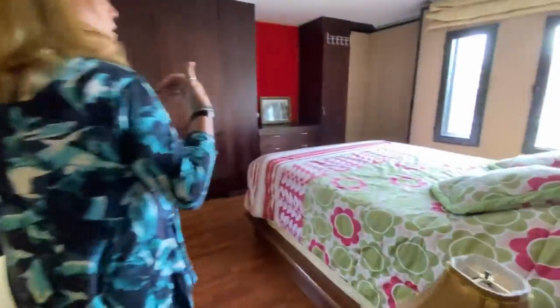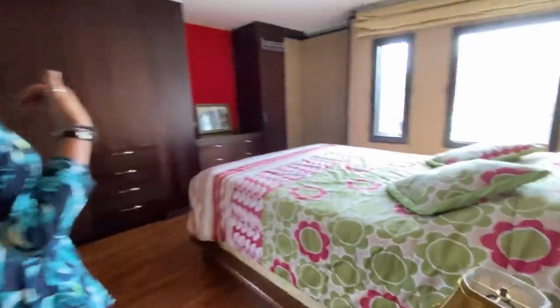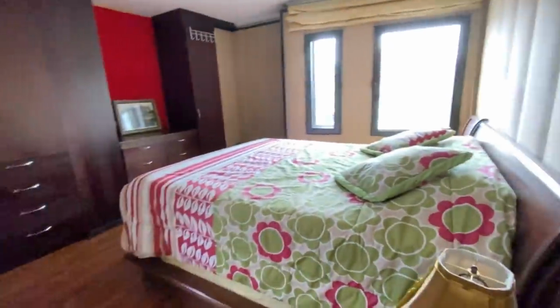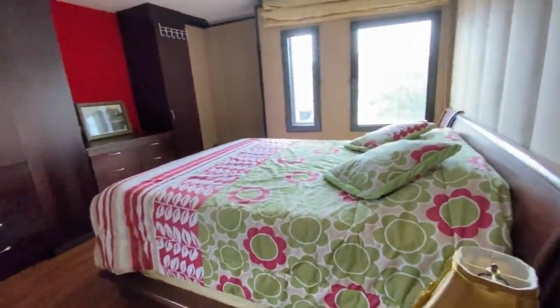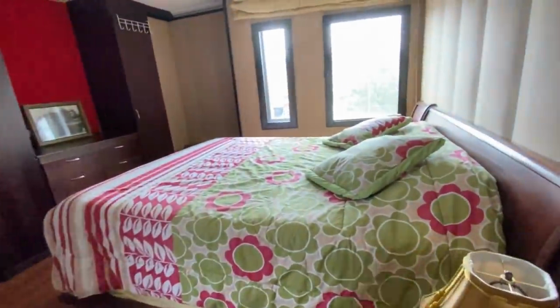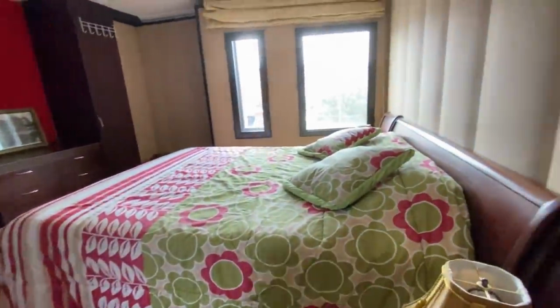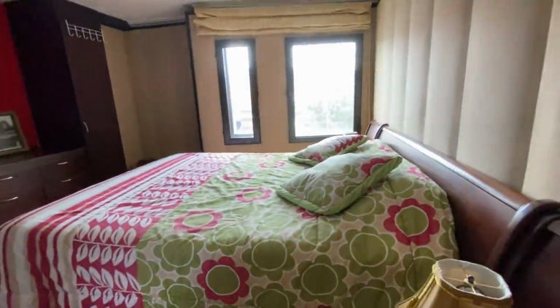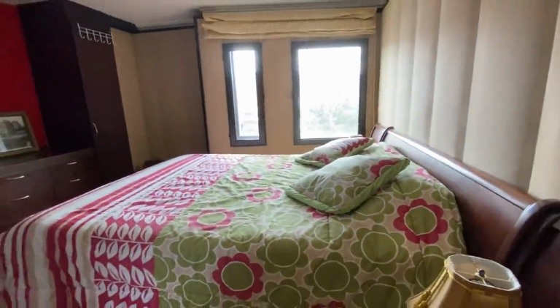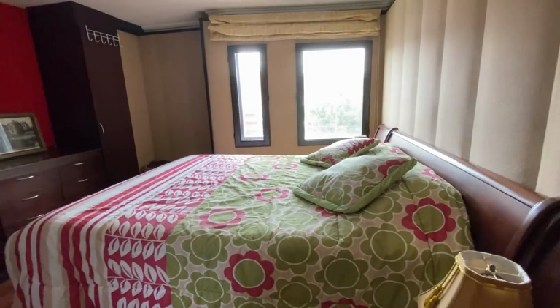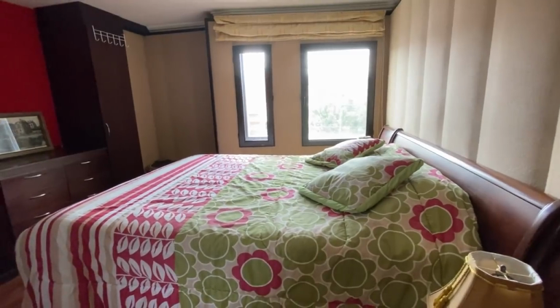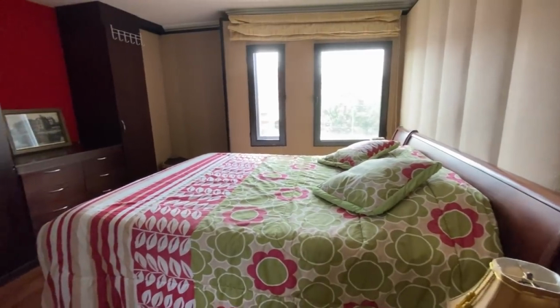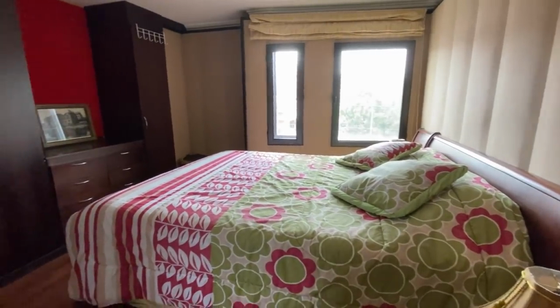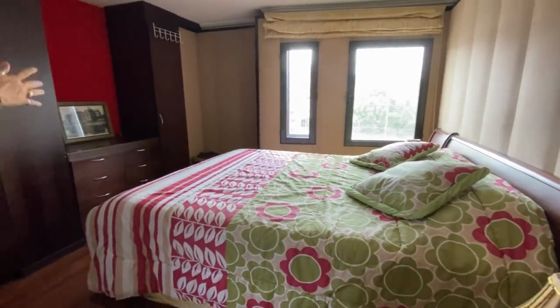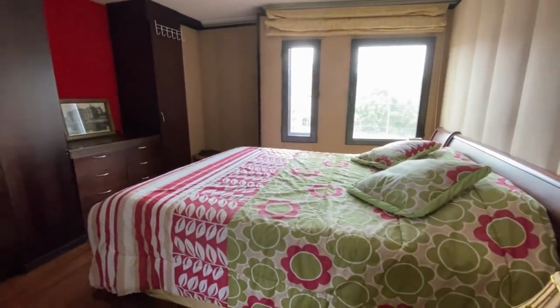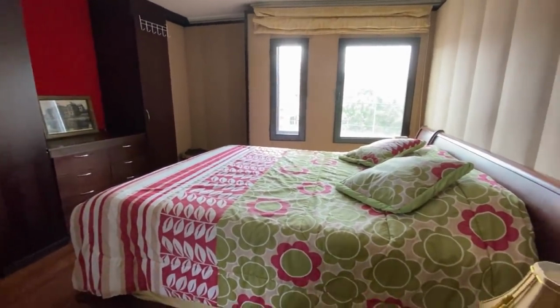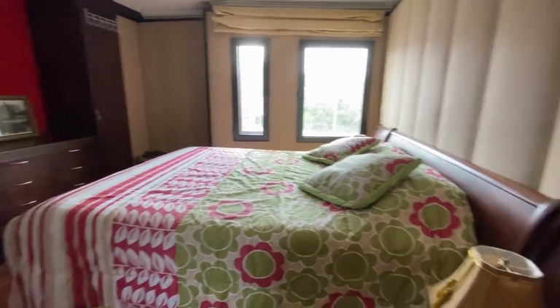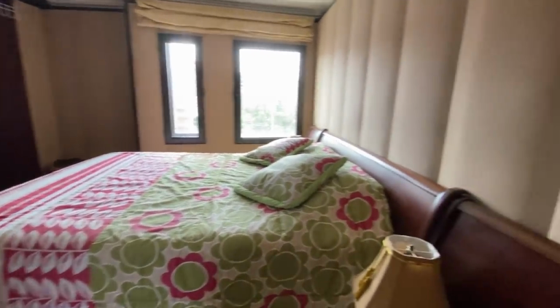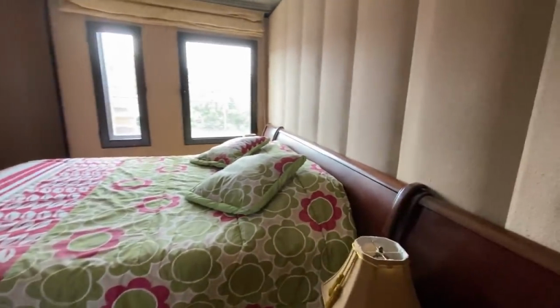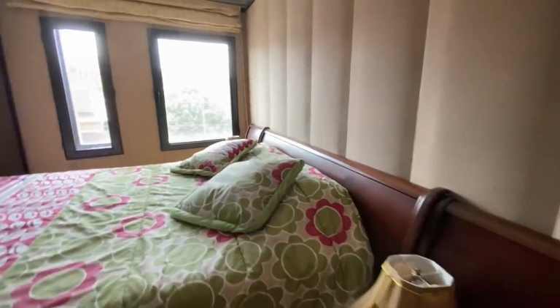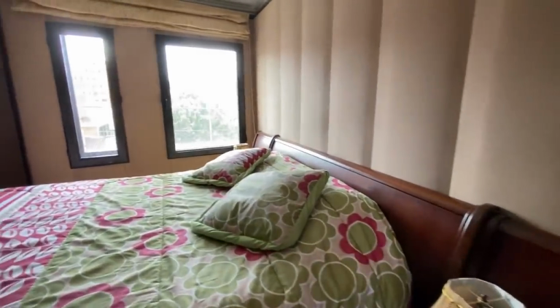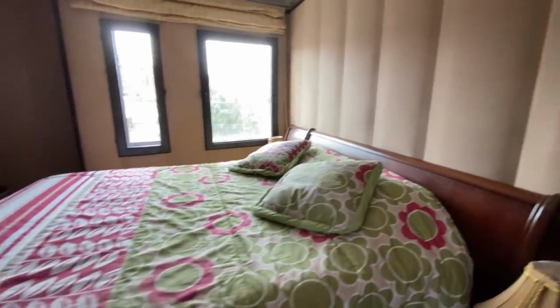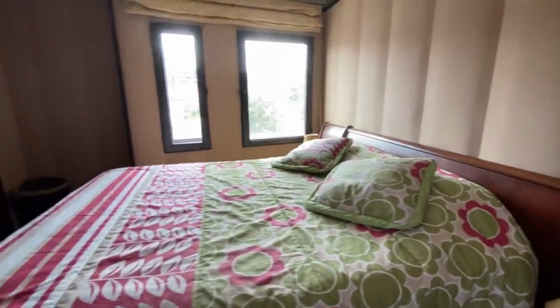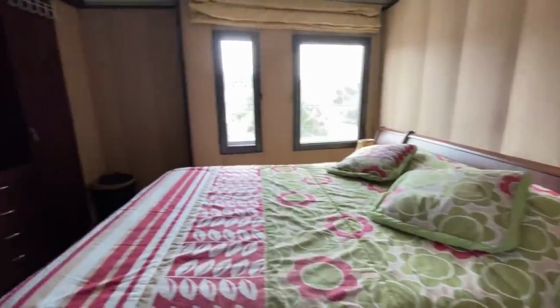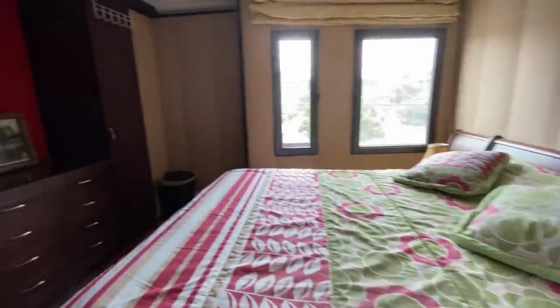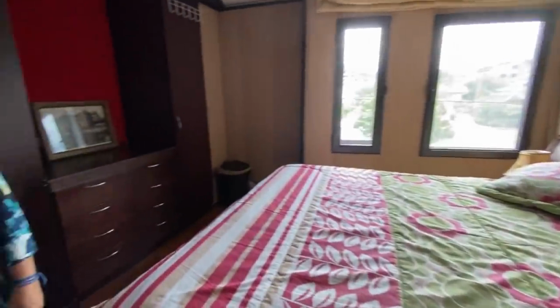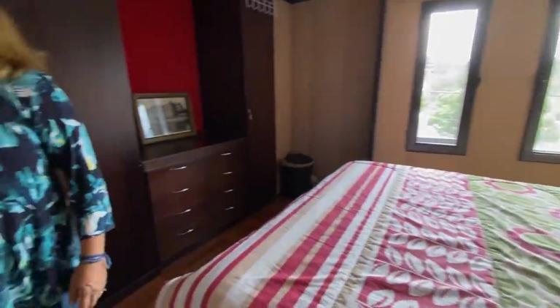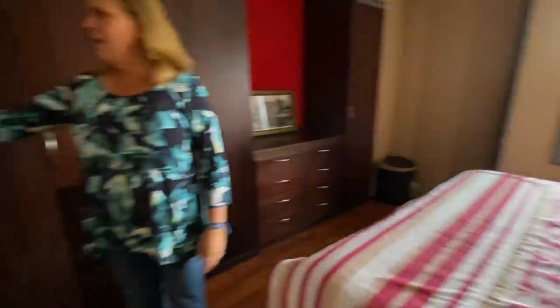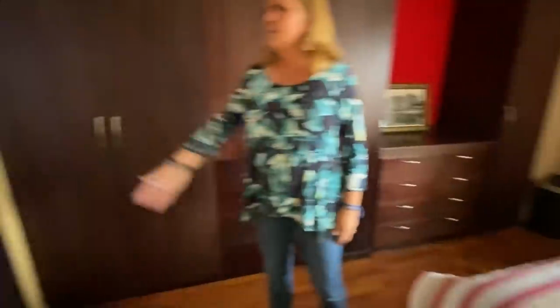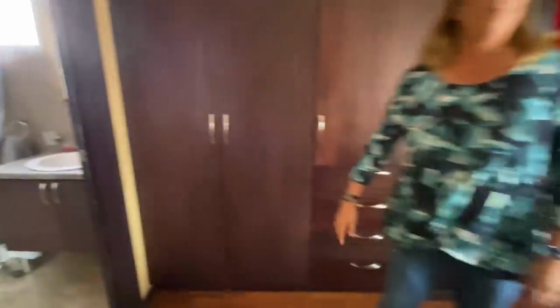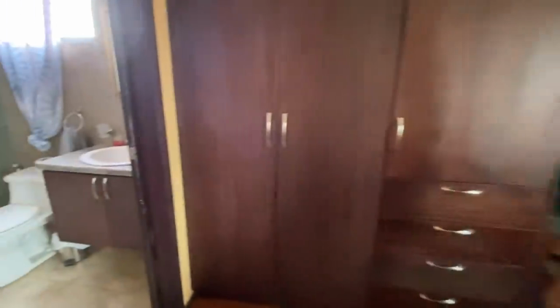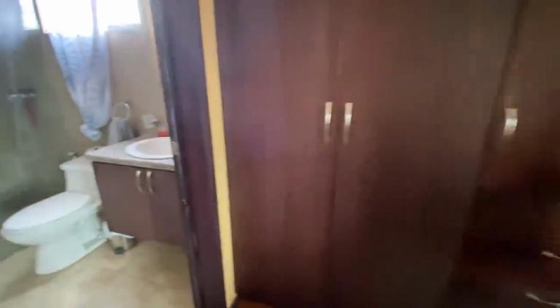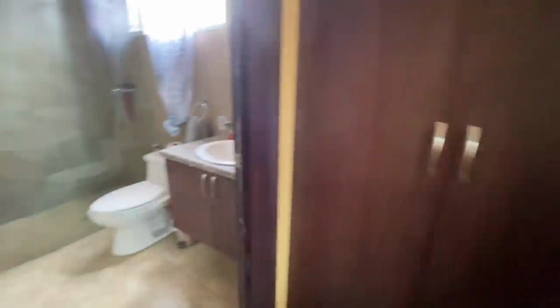This is the master bedroom — it's a larger room but has less light, only one and a half windows. It has more storage, the soundproofing, and its own private bathroom.